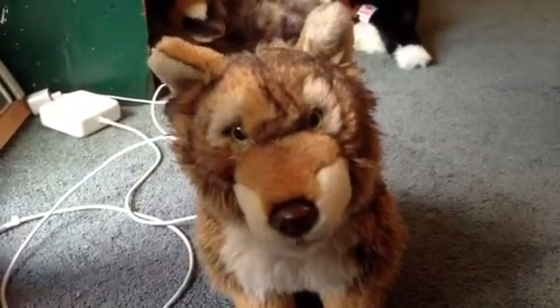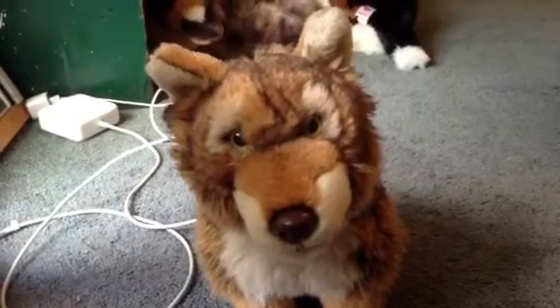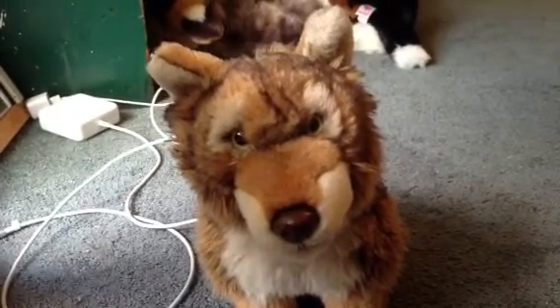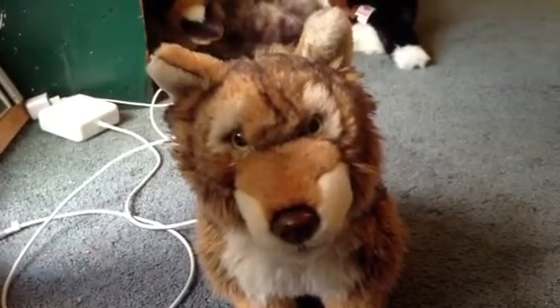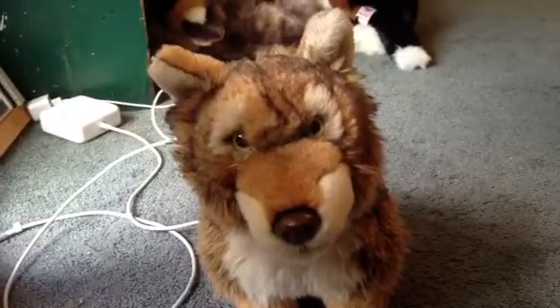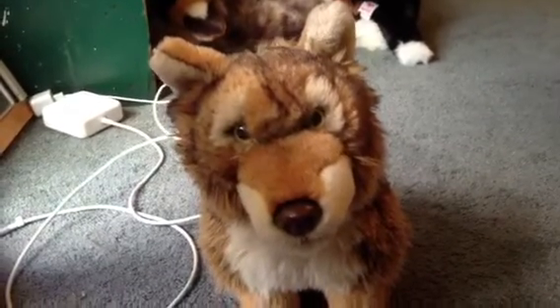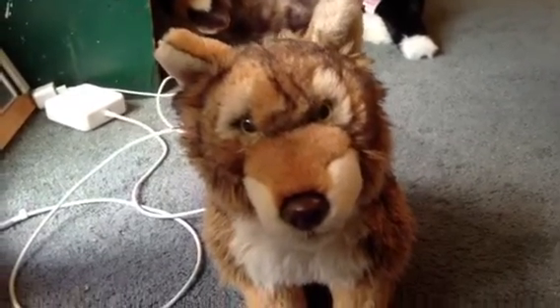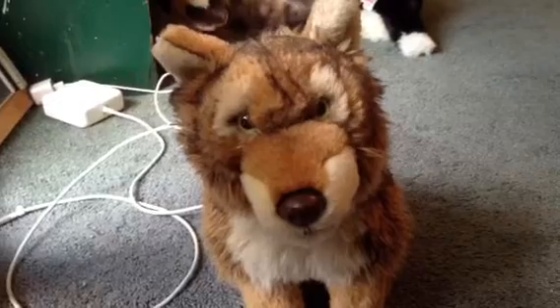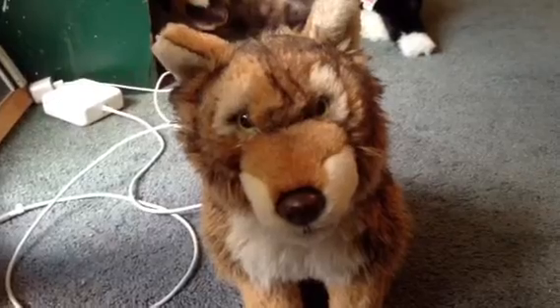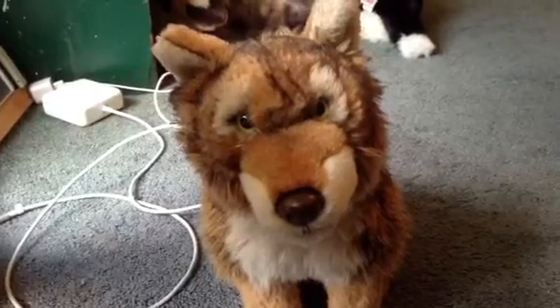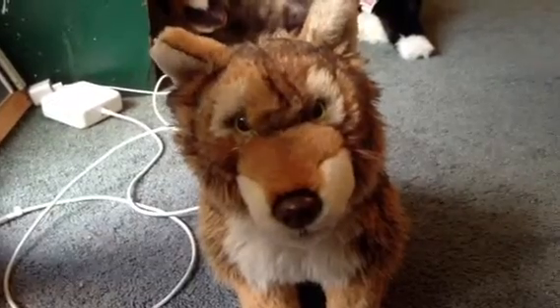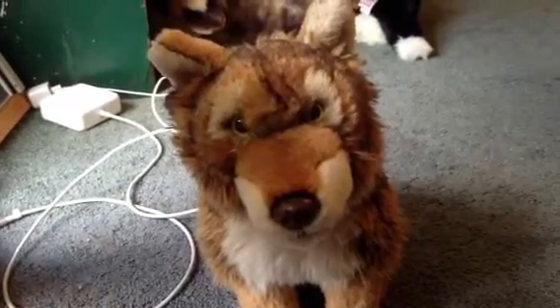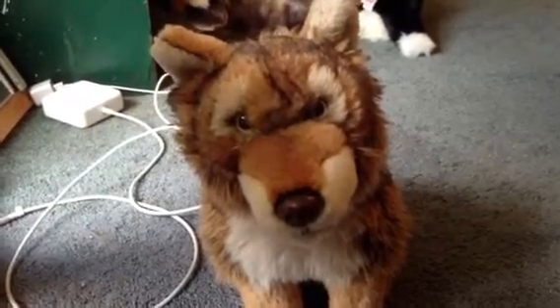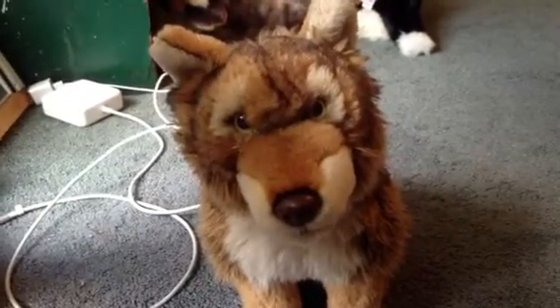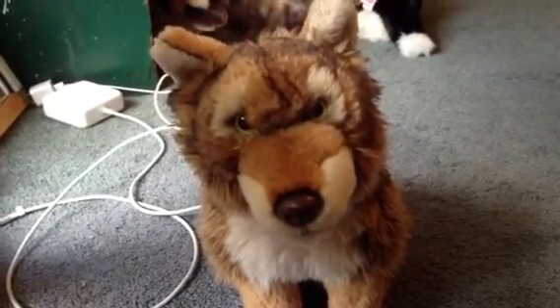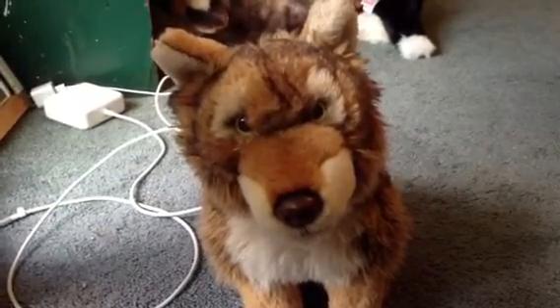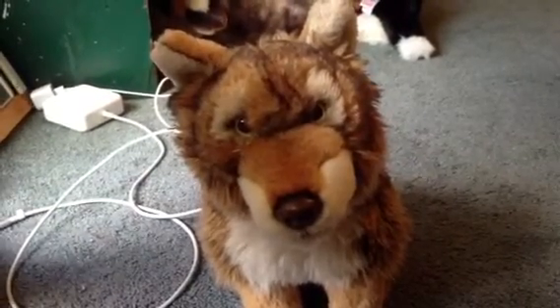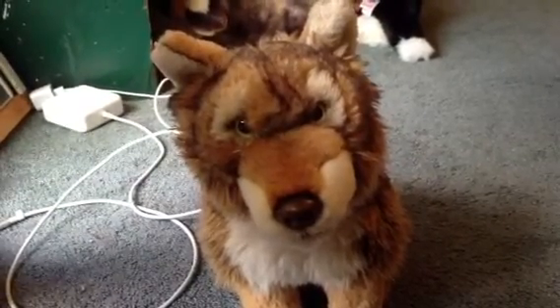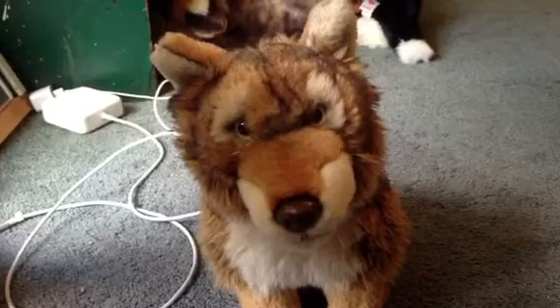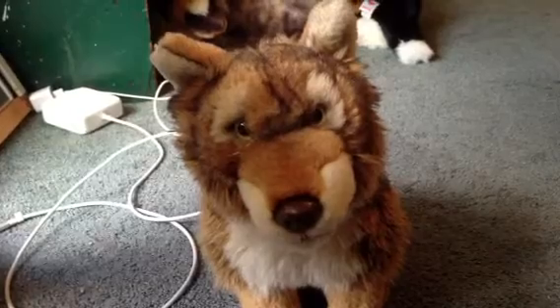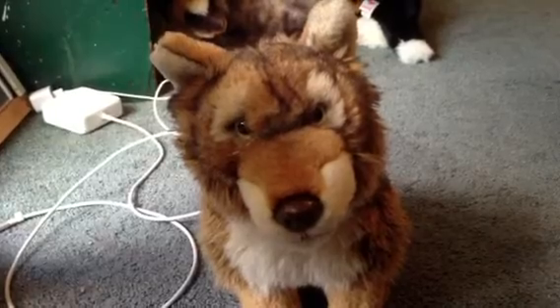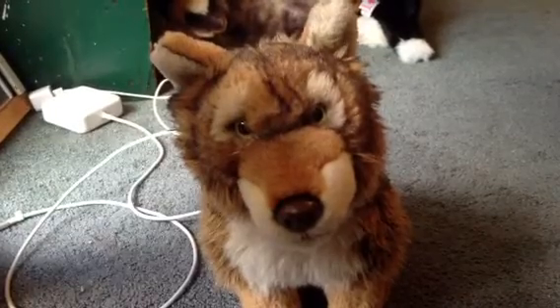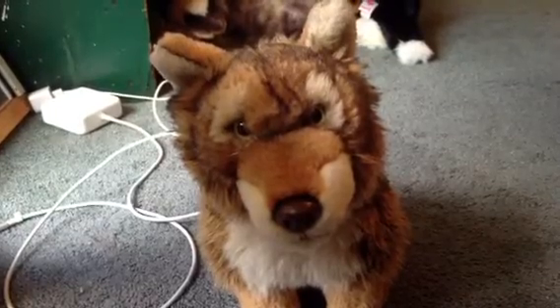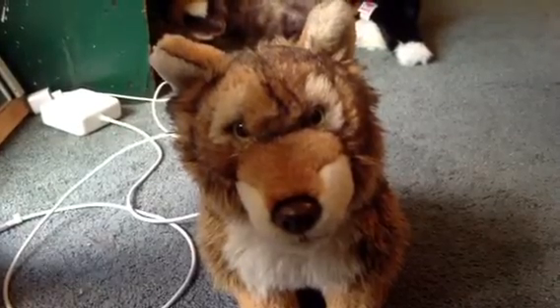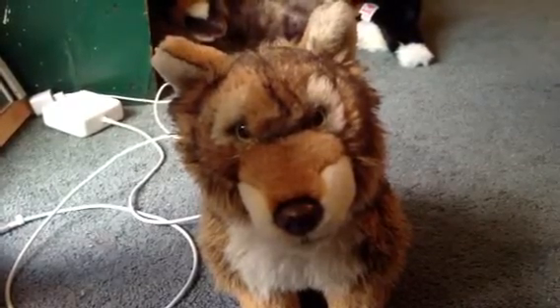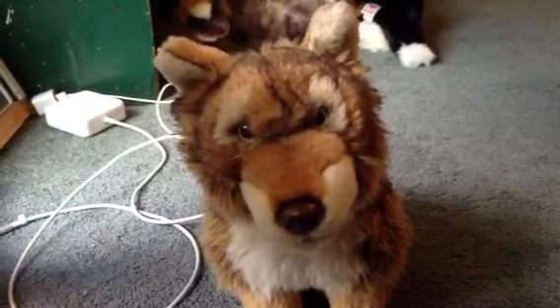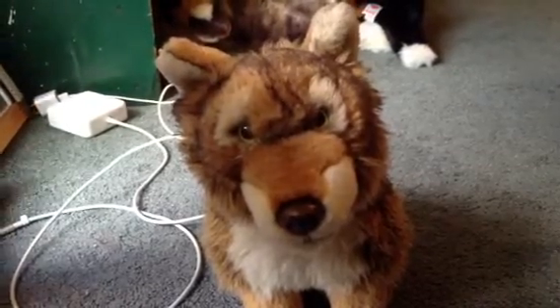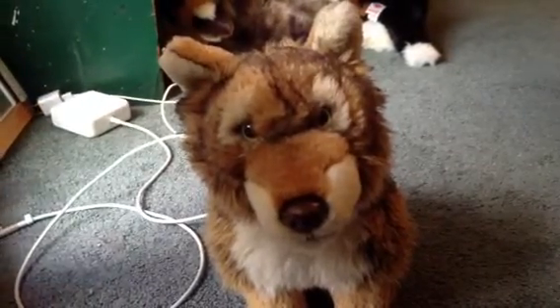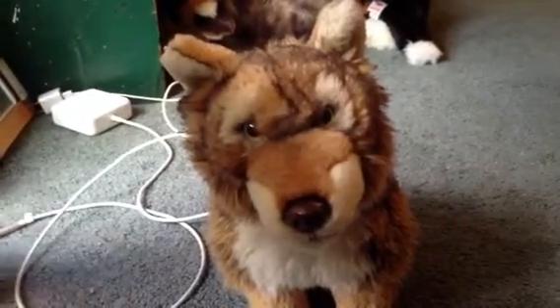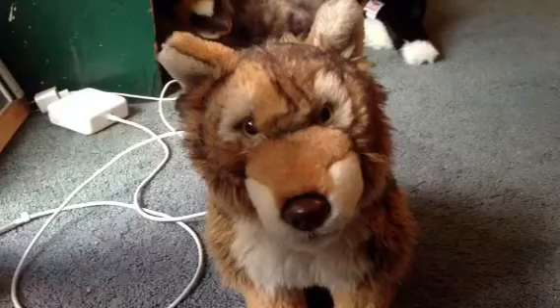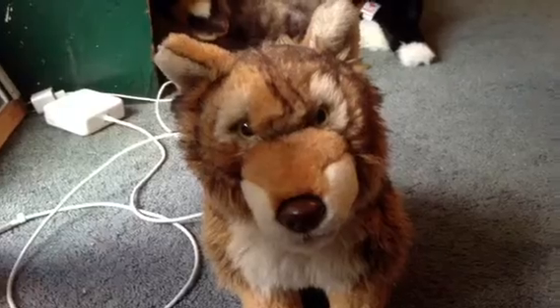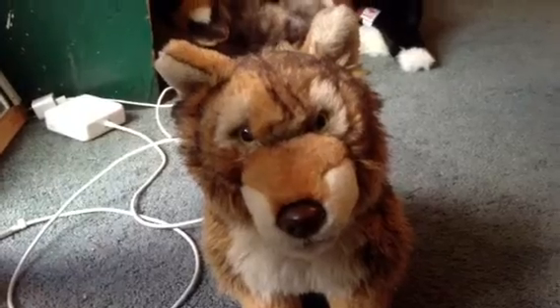They had like a lot of old ones, which was cool, but I found those after I got it, which is okay. But they had like the Signature Lion, Signature Zebra, which I have, Signature White Bengal Tiger, Signature Koala, and stuff like that.